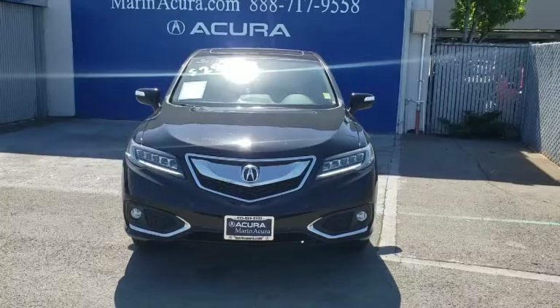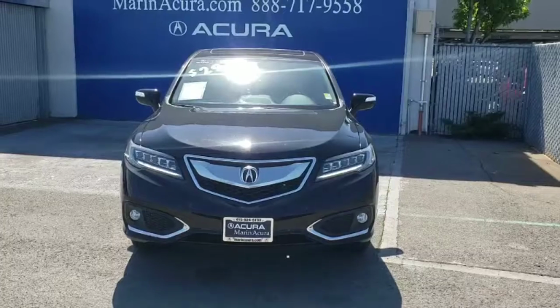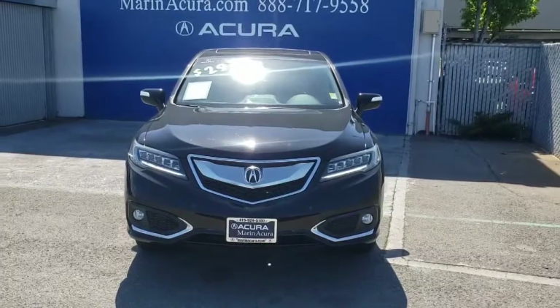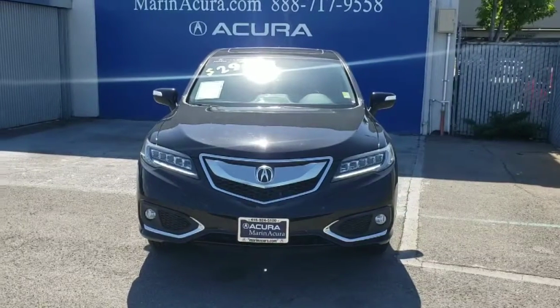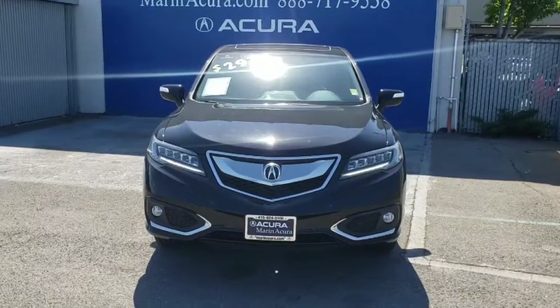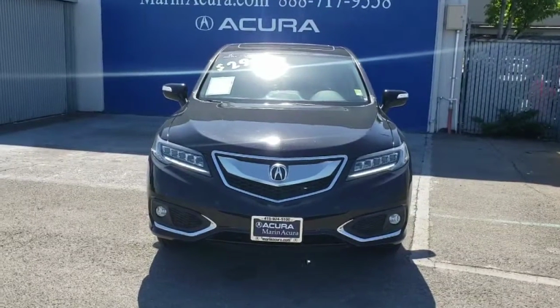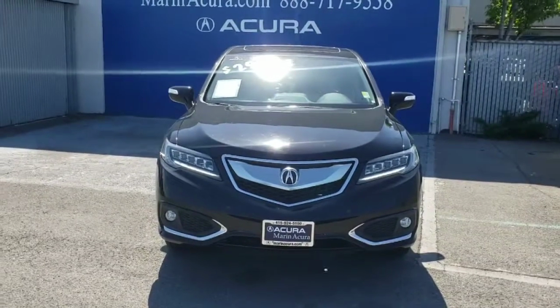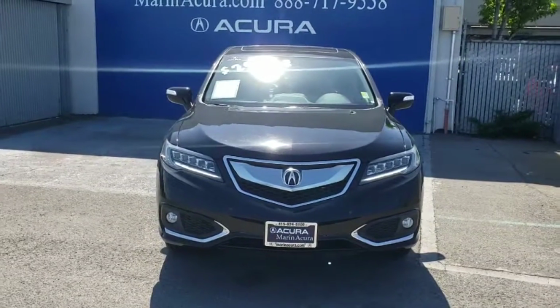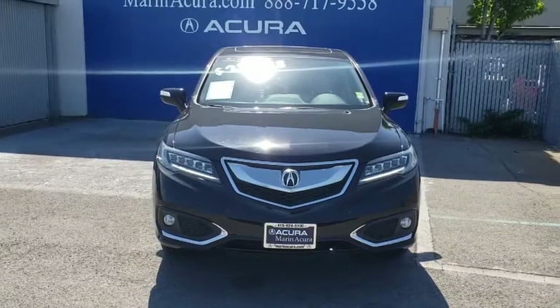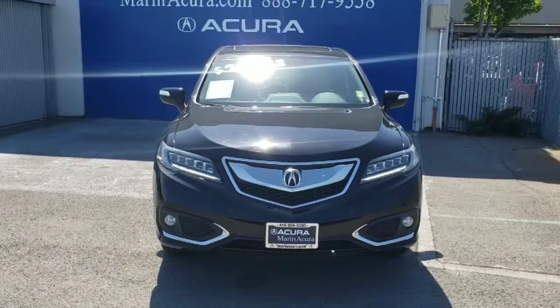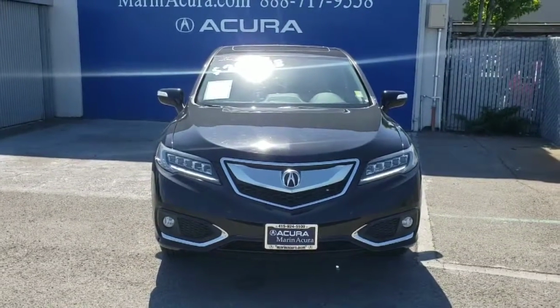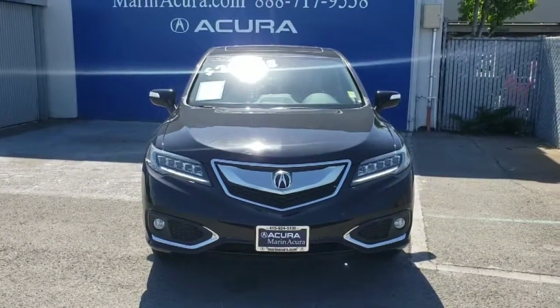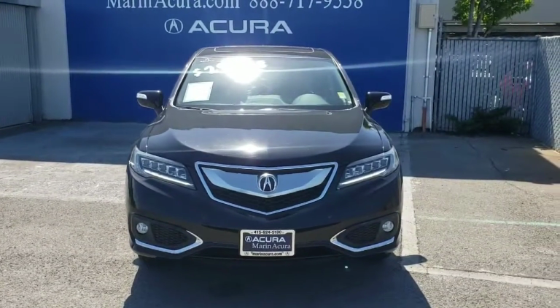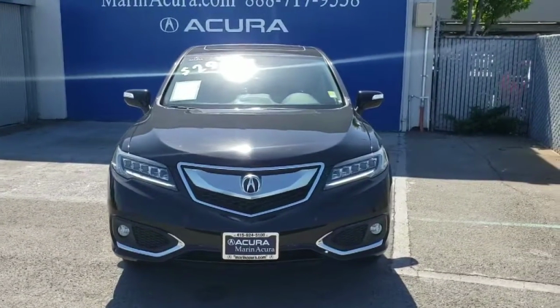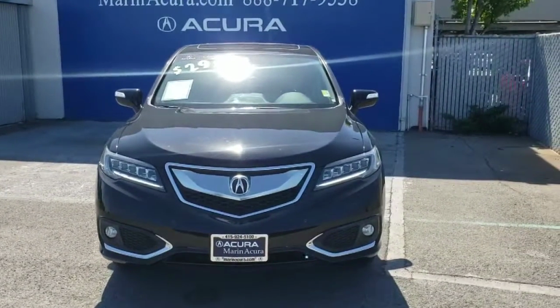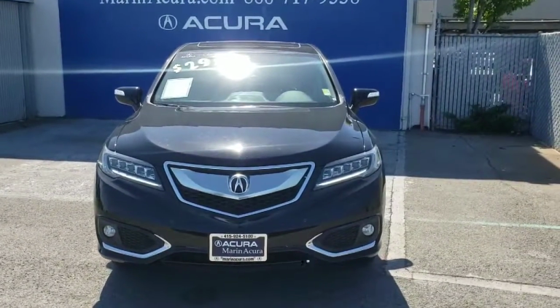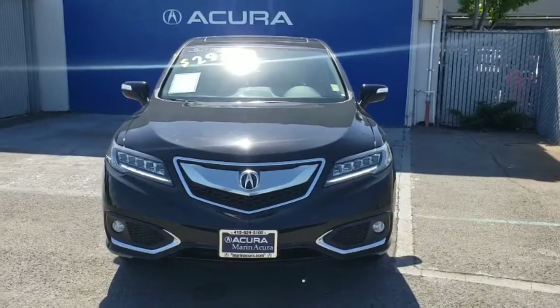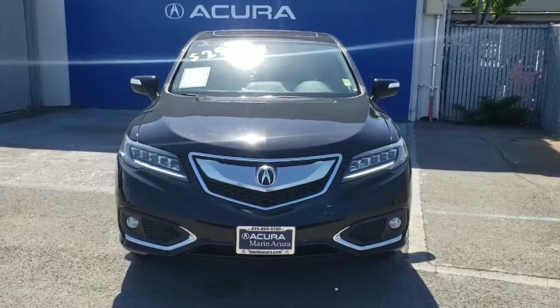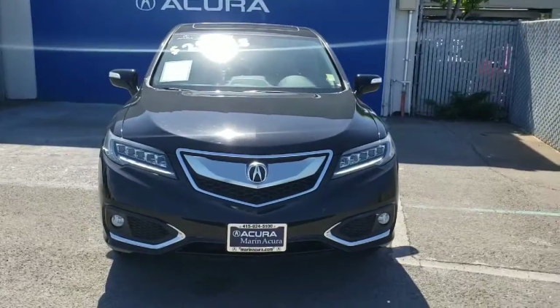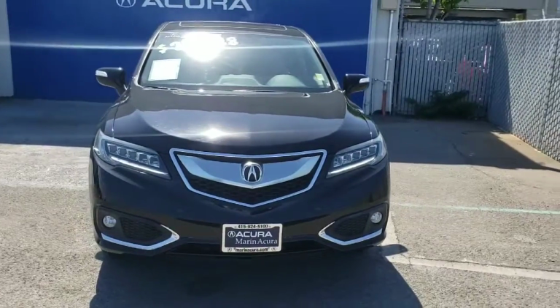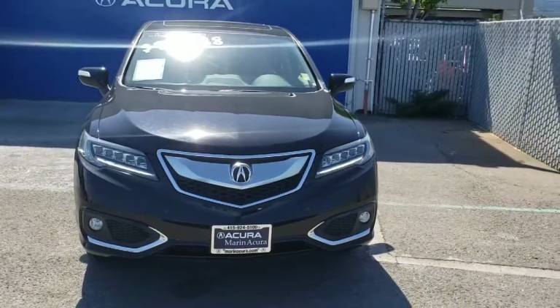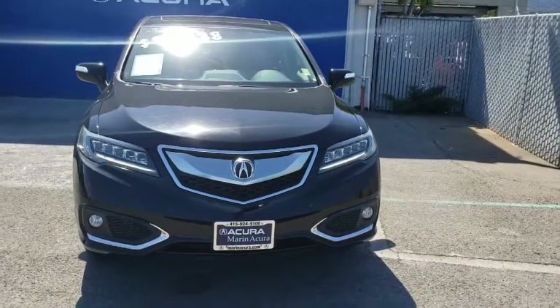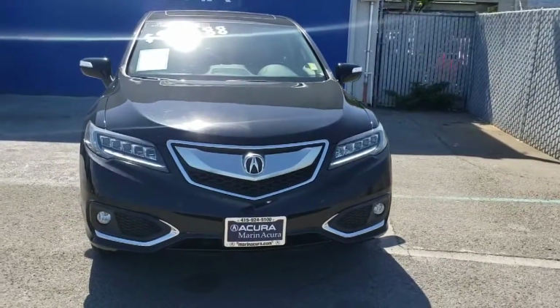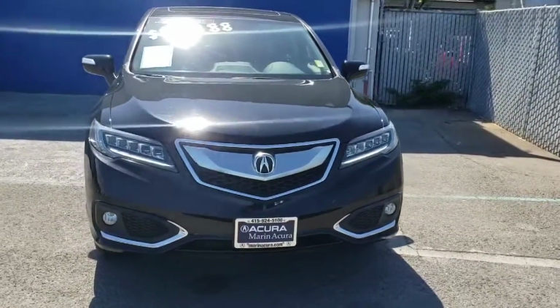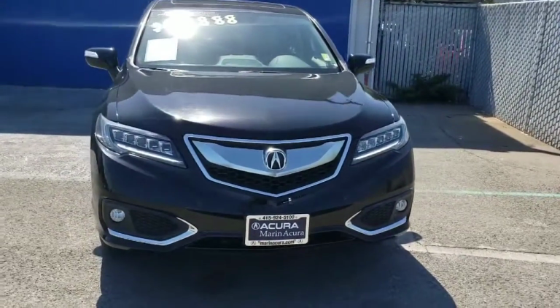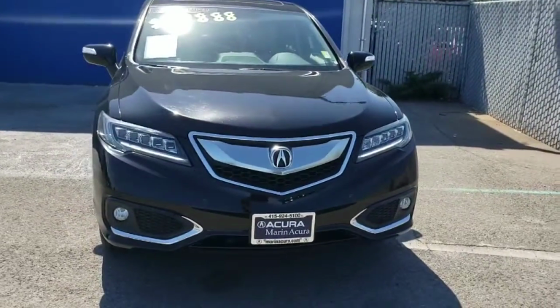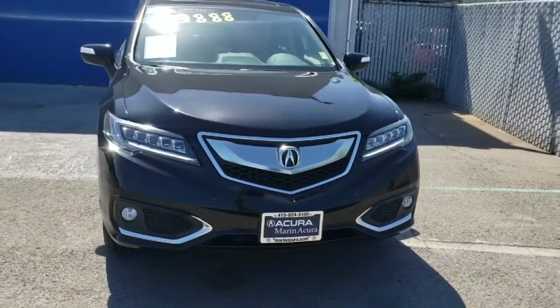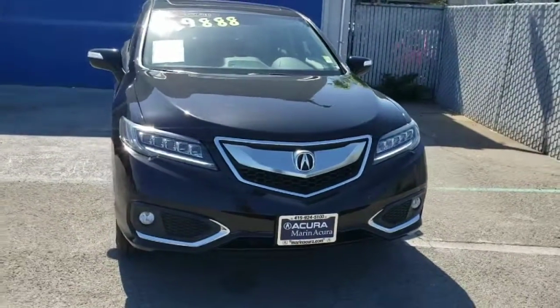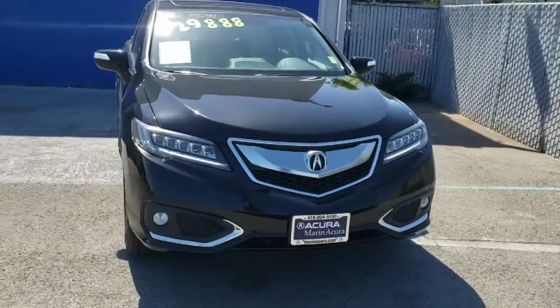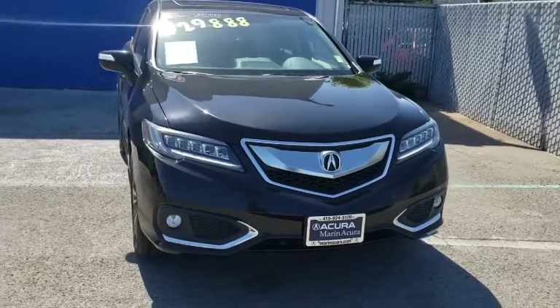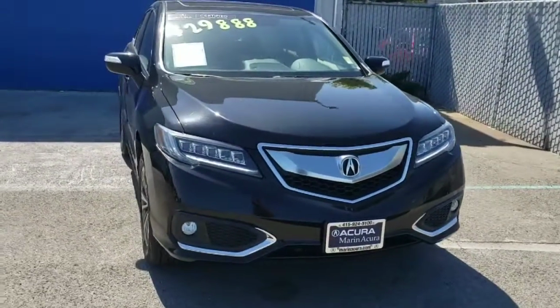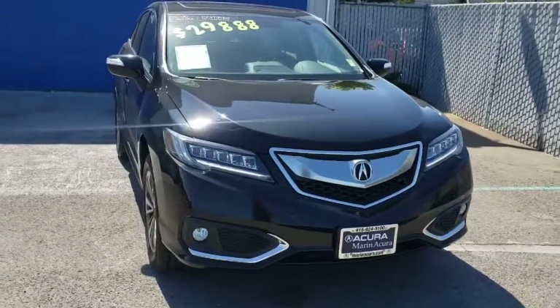In front of us we have a 2016 Acura RDX Advance. In the front you'll notice the dual LED headlights as well as the fog lights. There are also parking sensors in the front bumper.